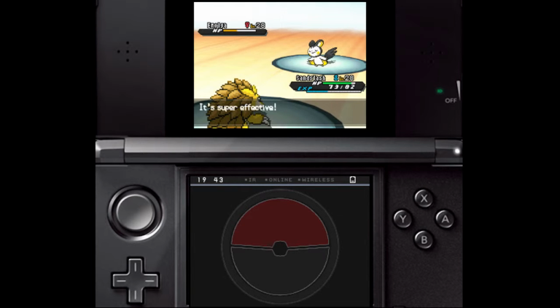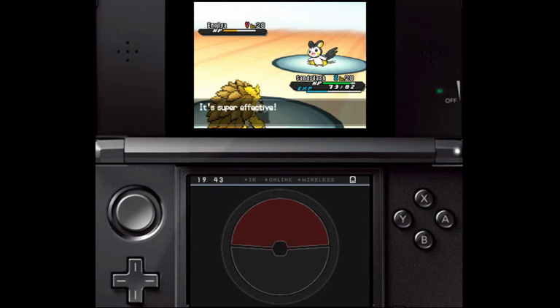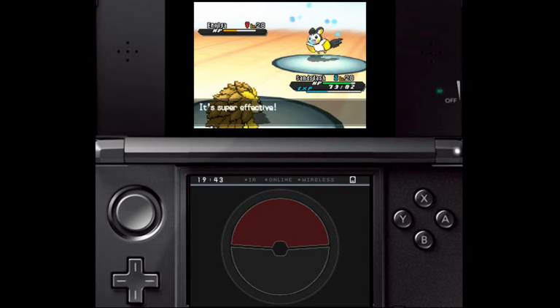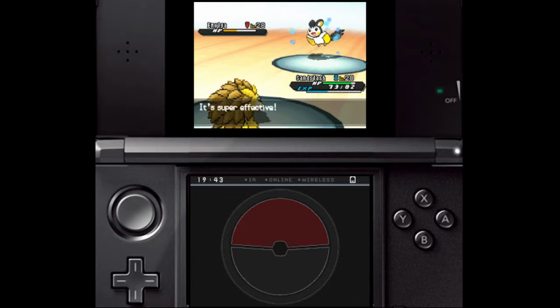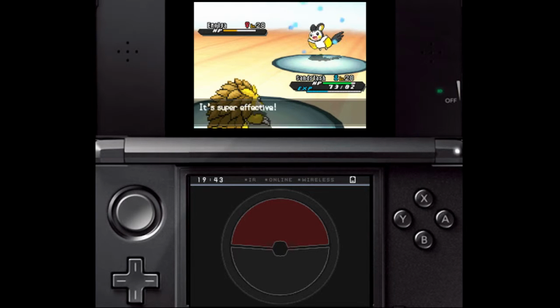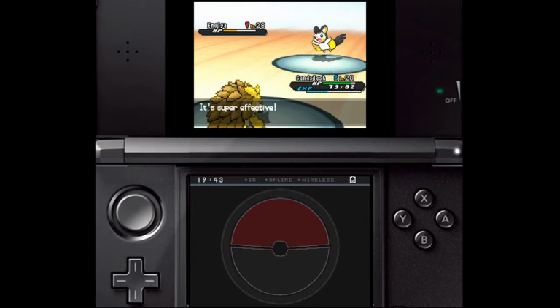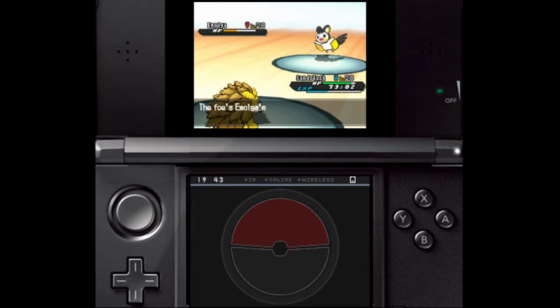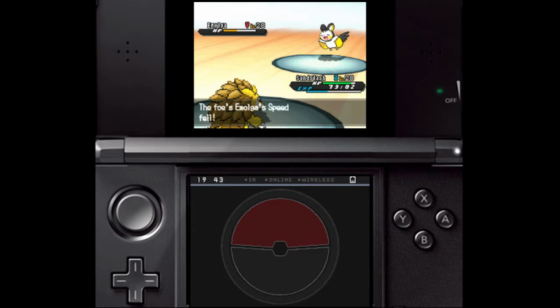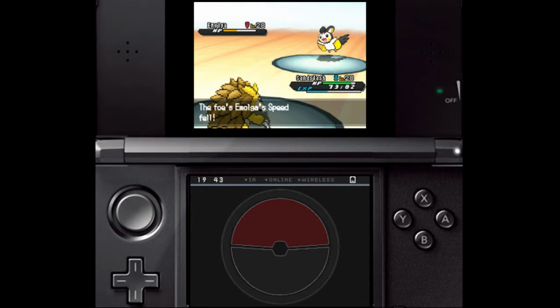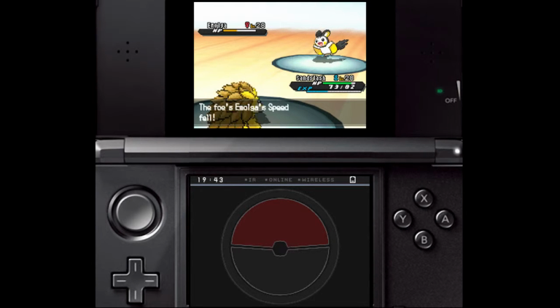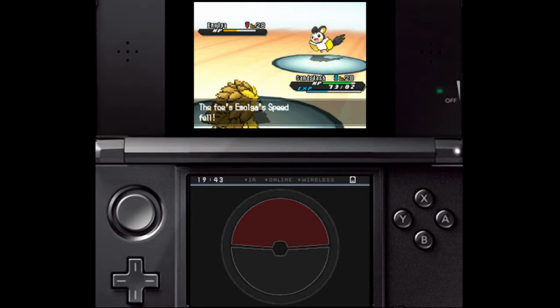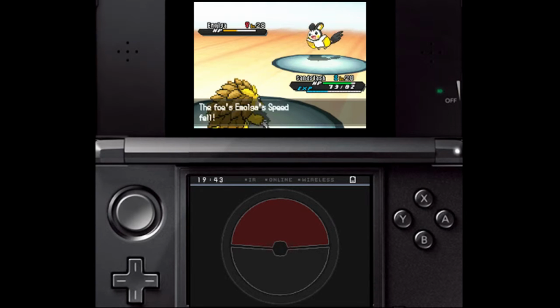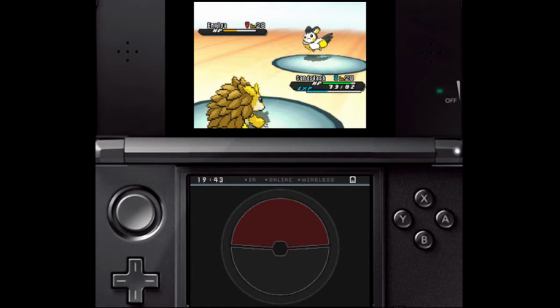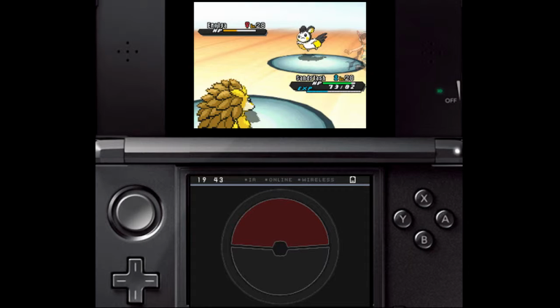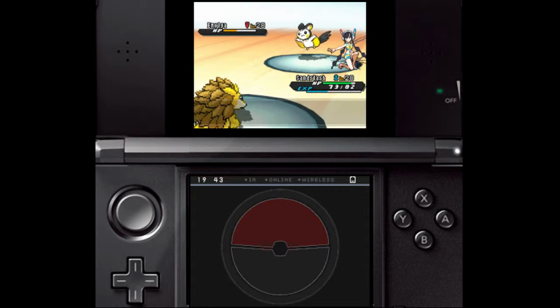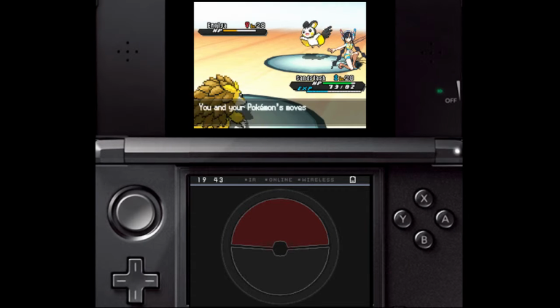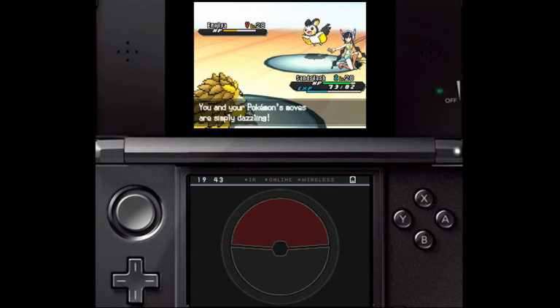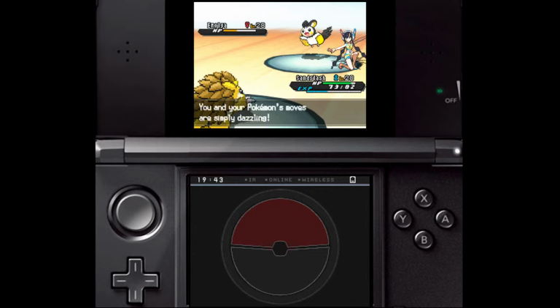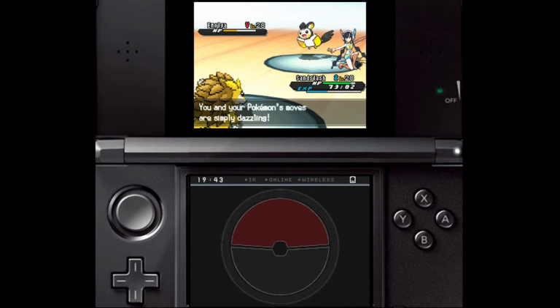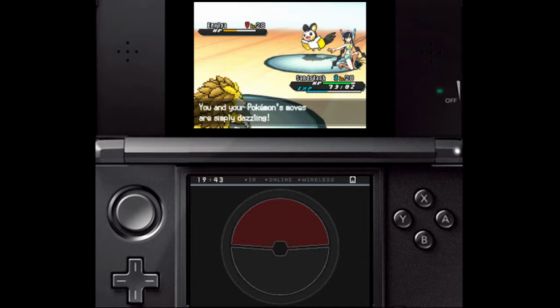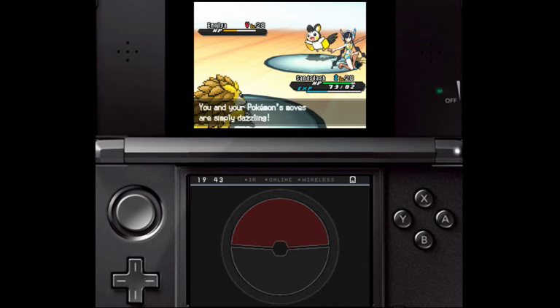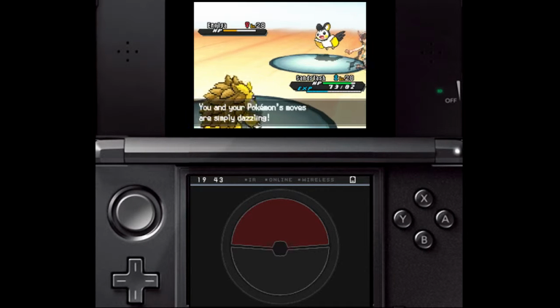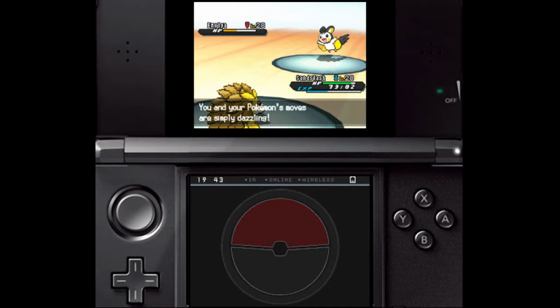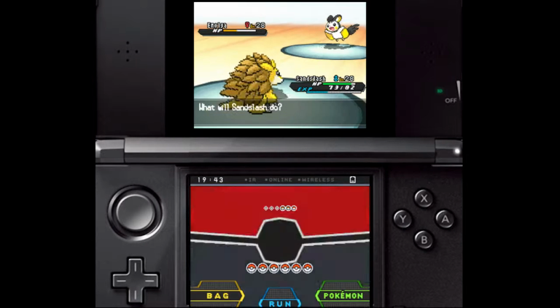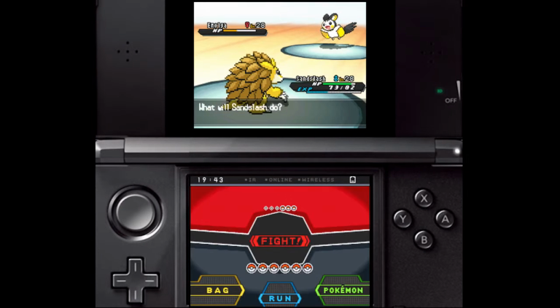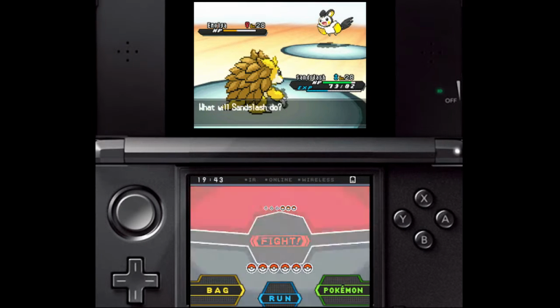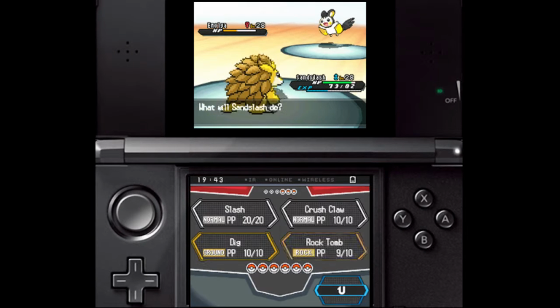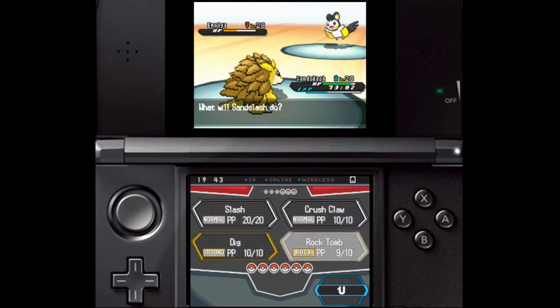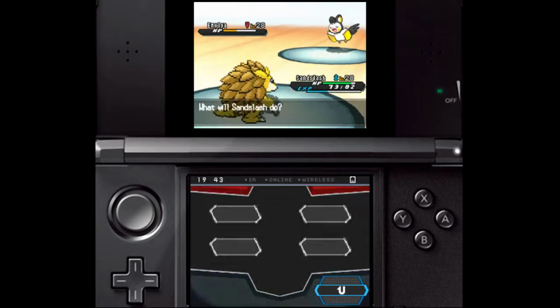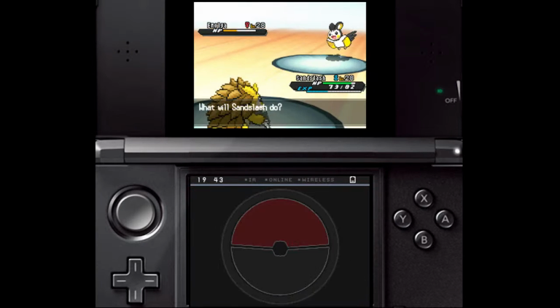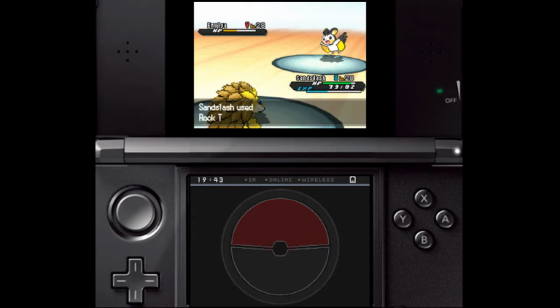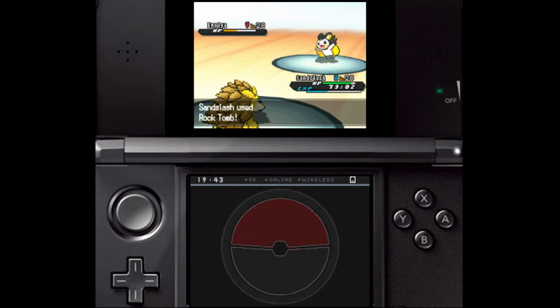In particular, if you have the Rock Tomb TM from Relic Castle, you can use that to make short work of Emolga. Rock-types themselves will also be good.